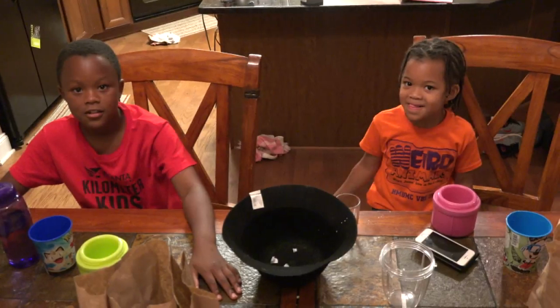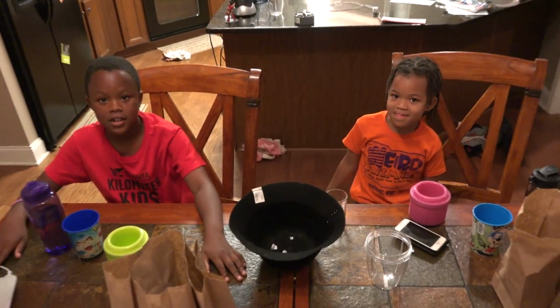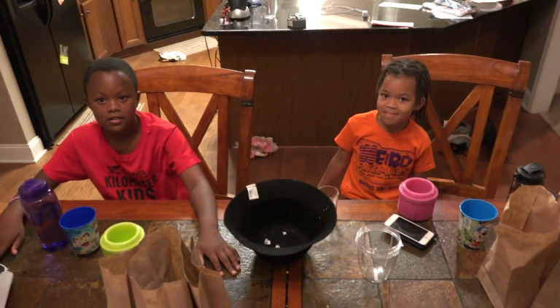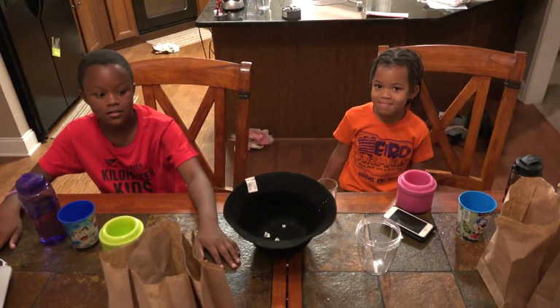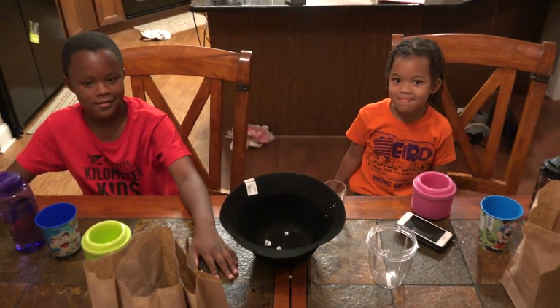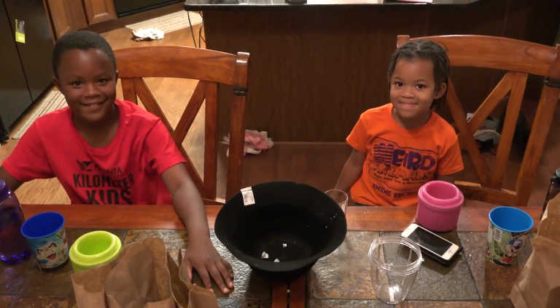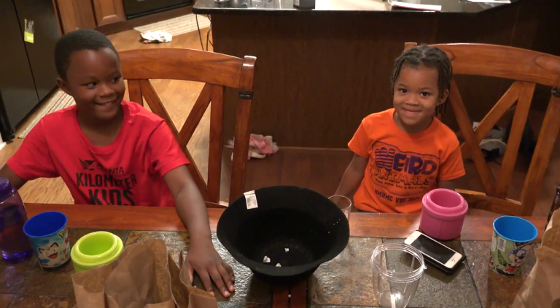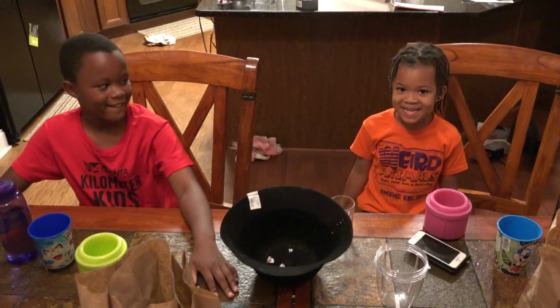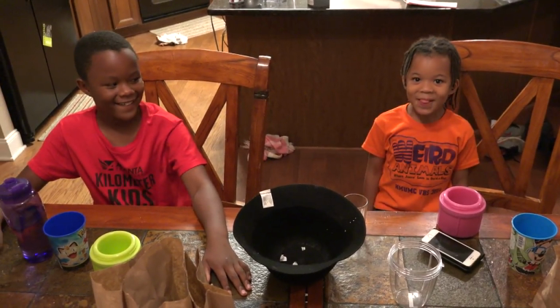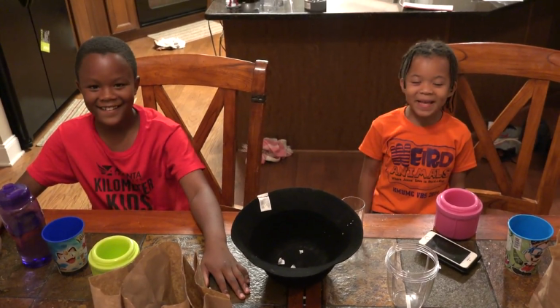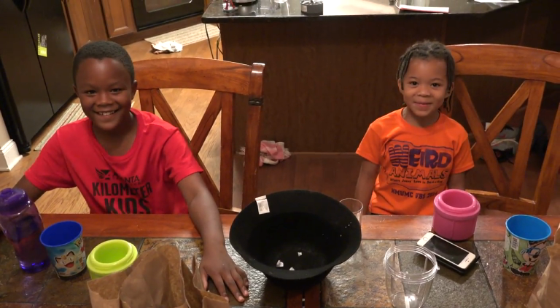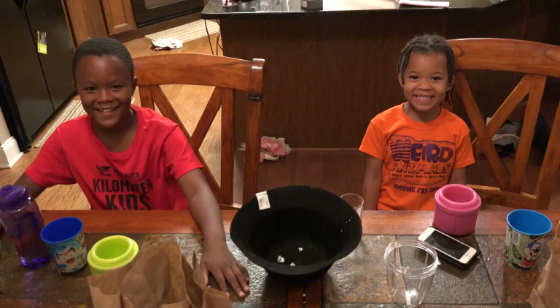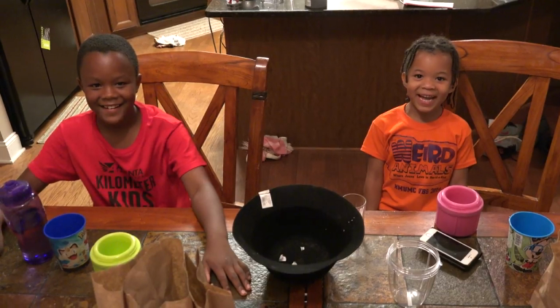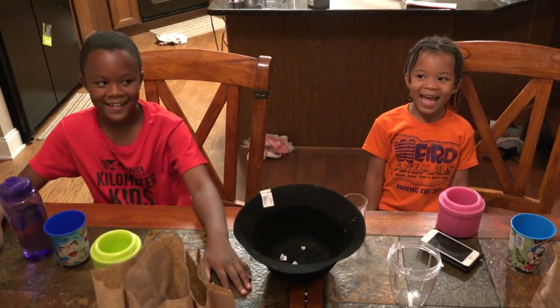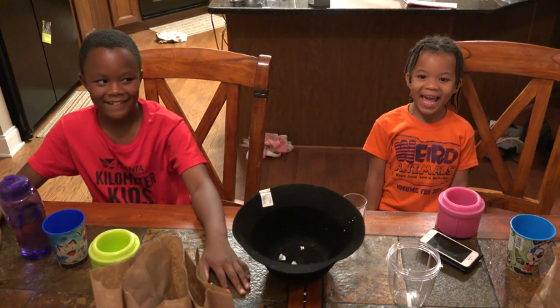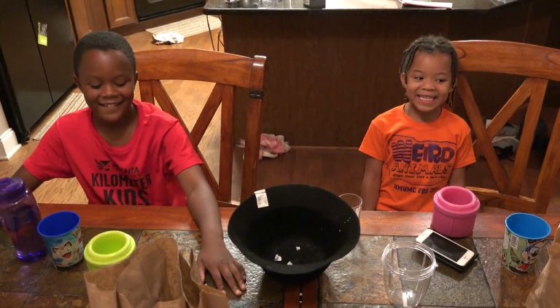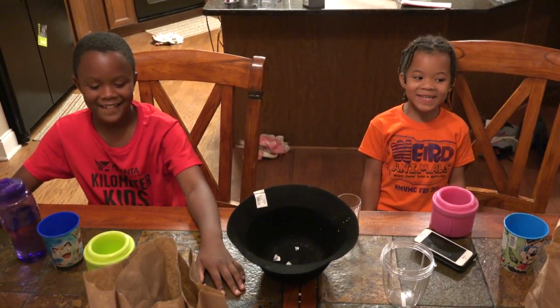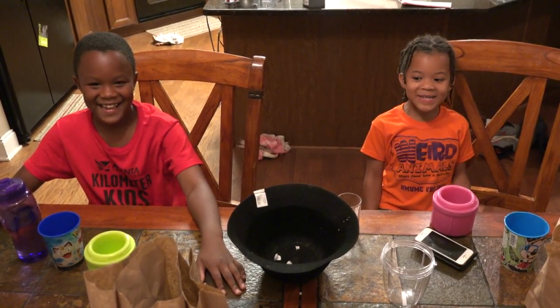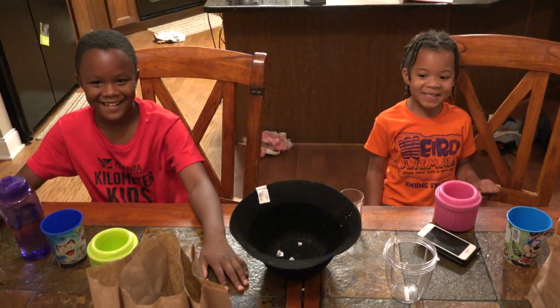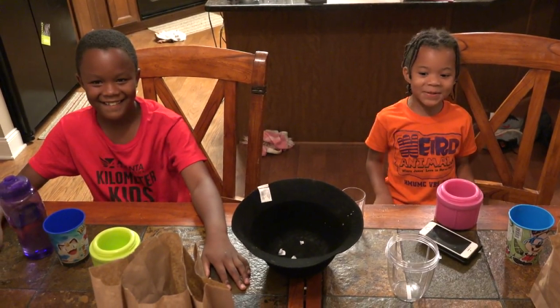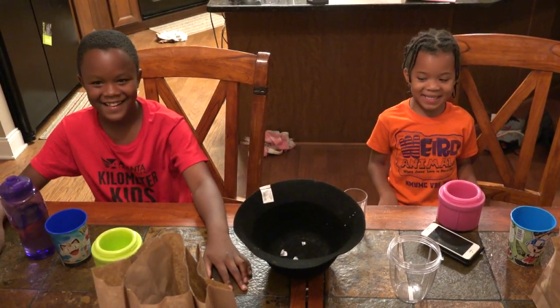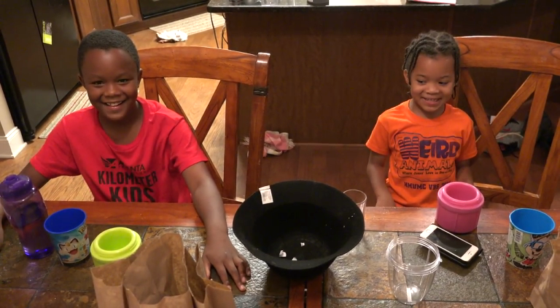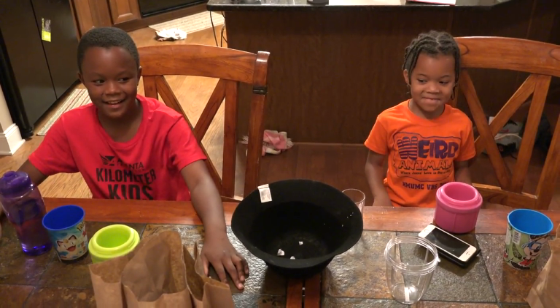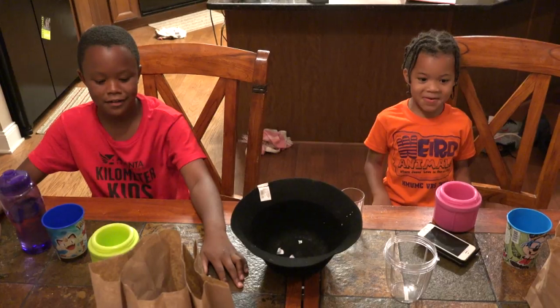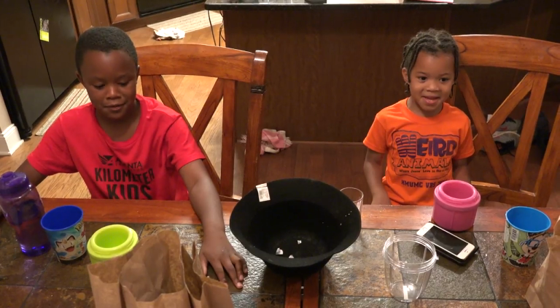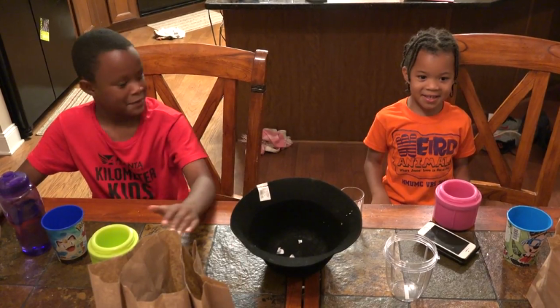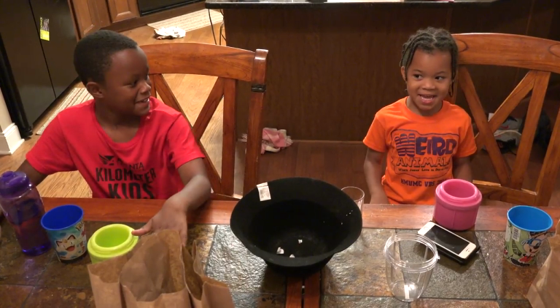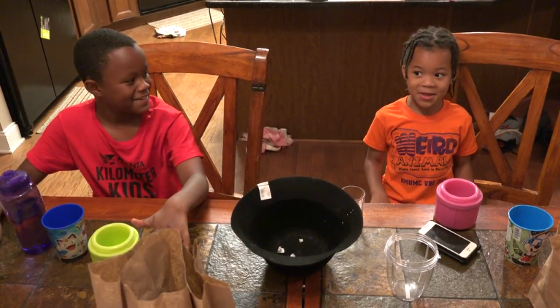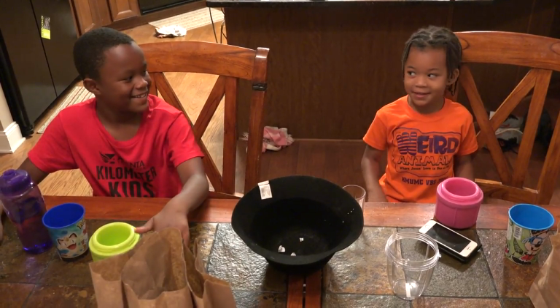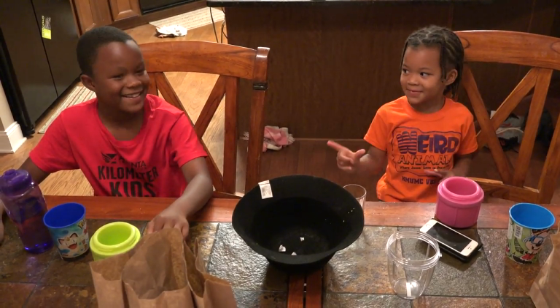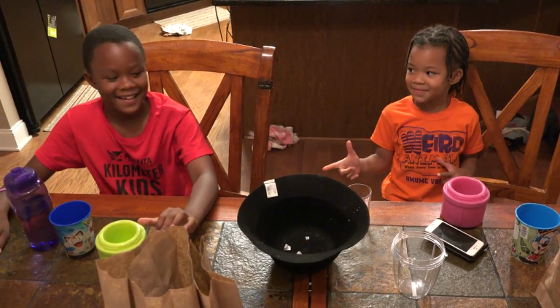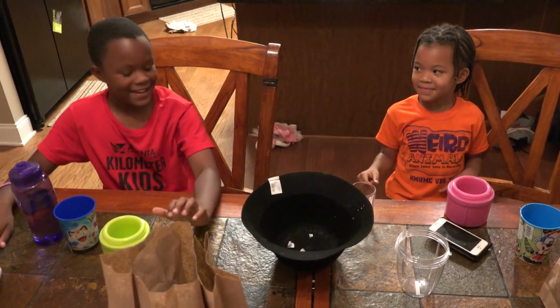Three, two, one, go. Hello, it's MJ and Sarah and today we're going to do the smoothie times and I'm very excited and nervous.